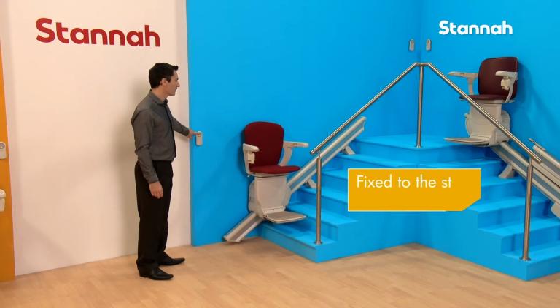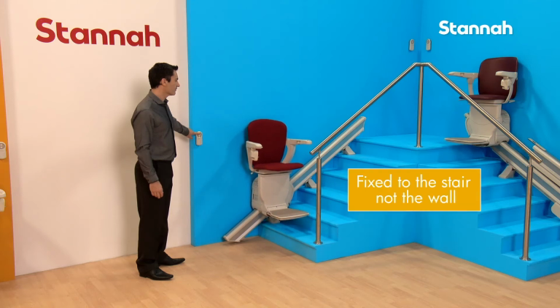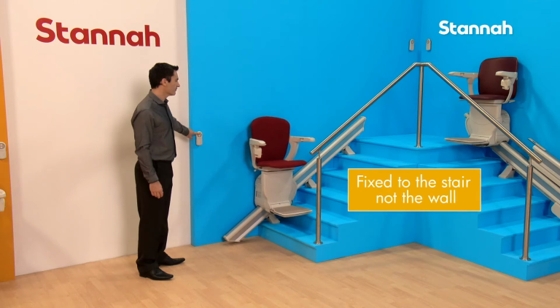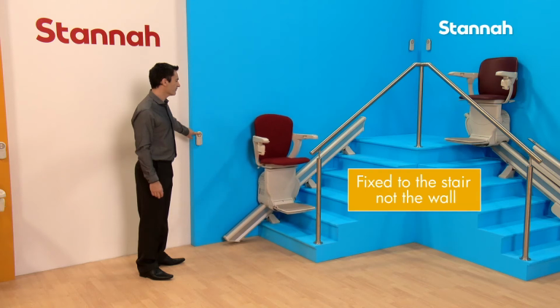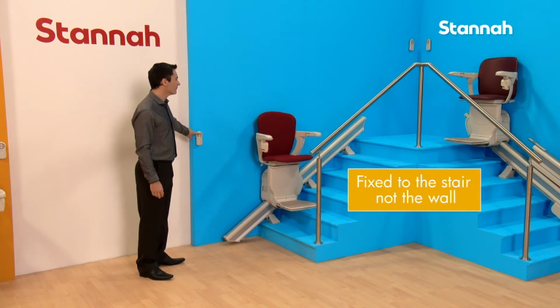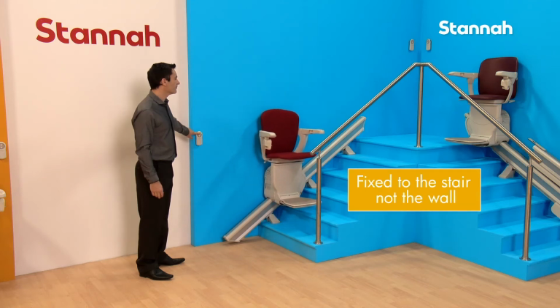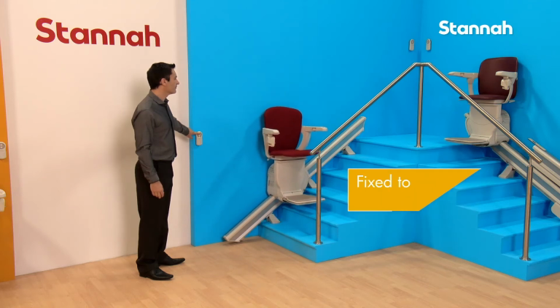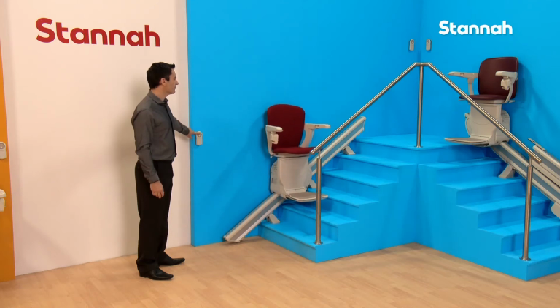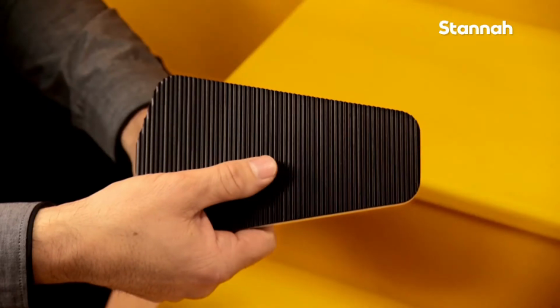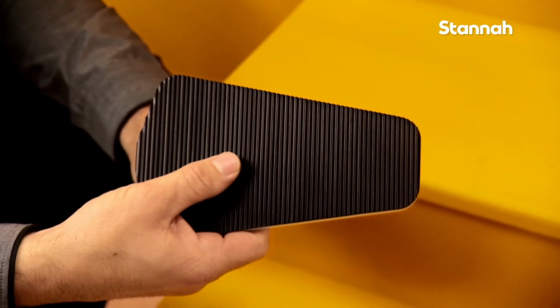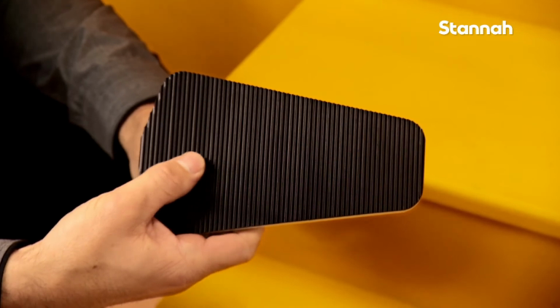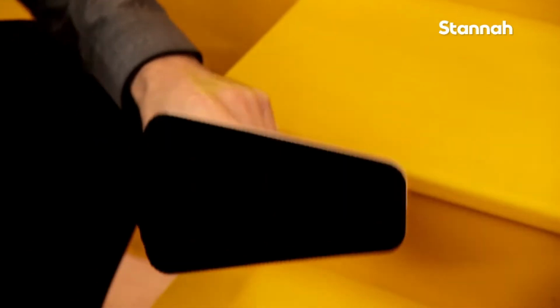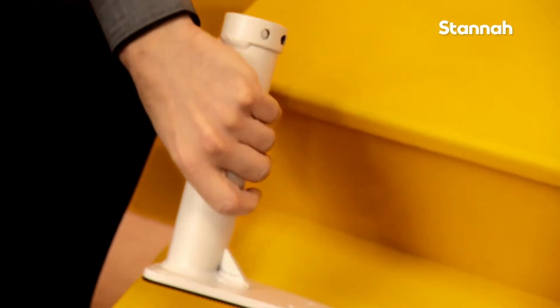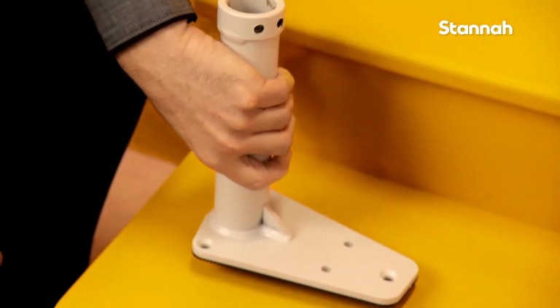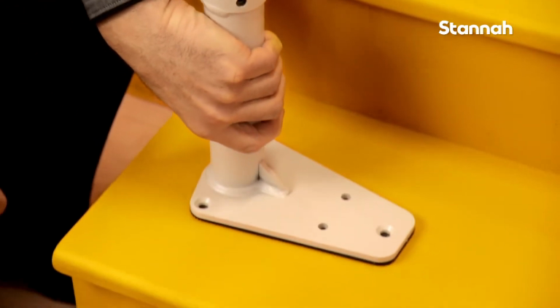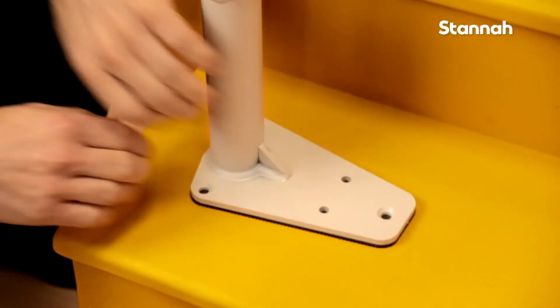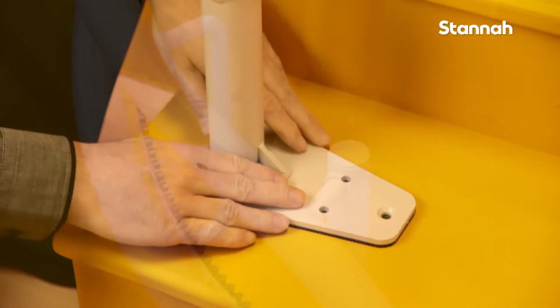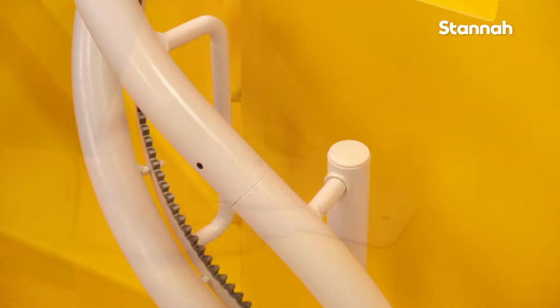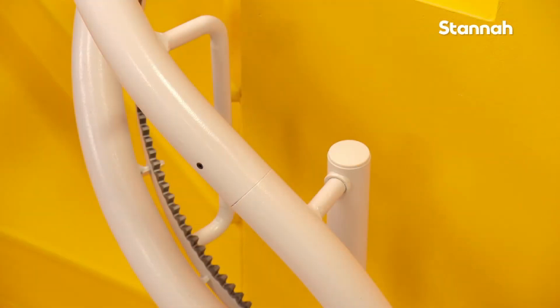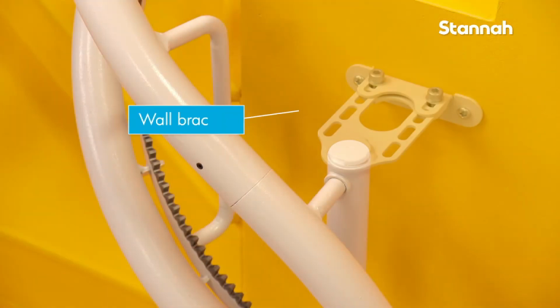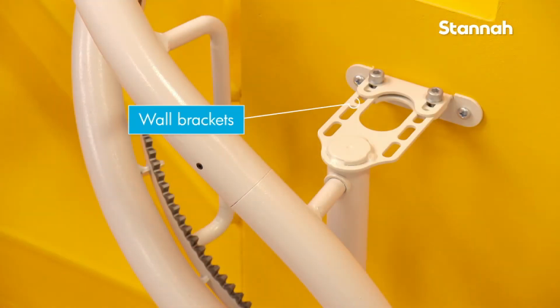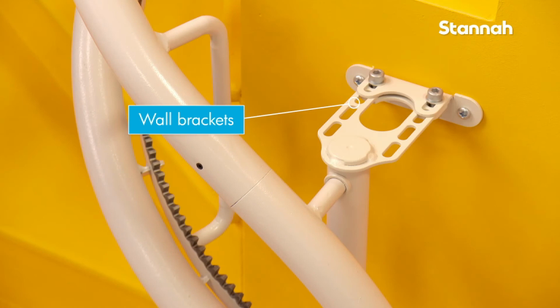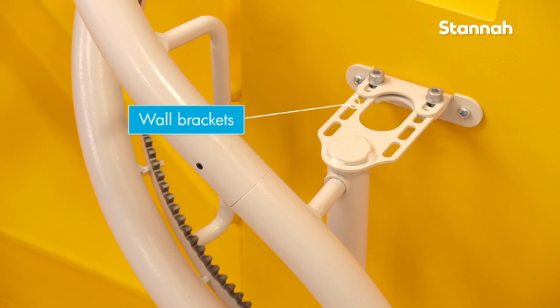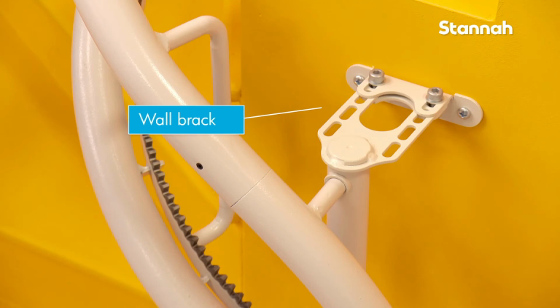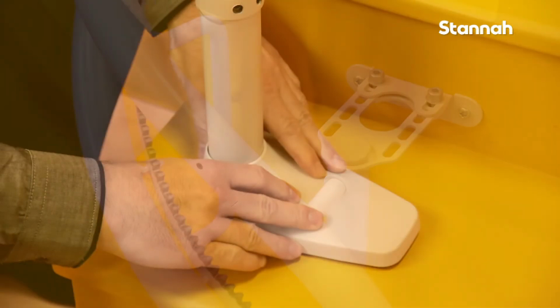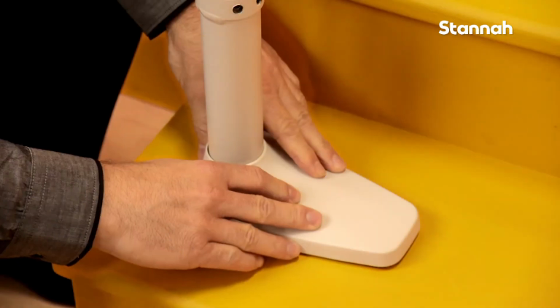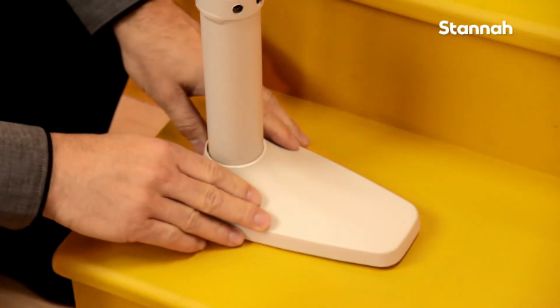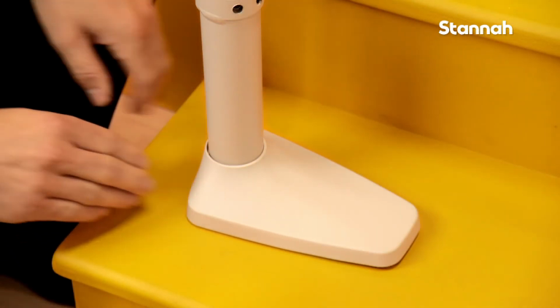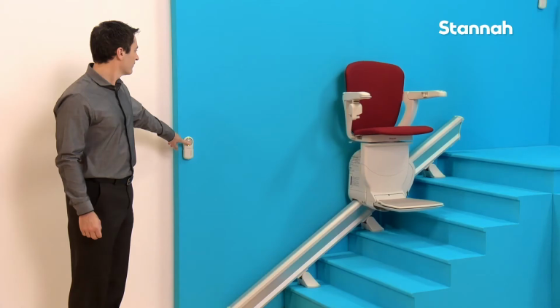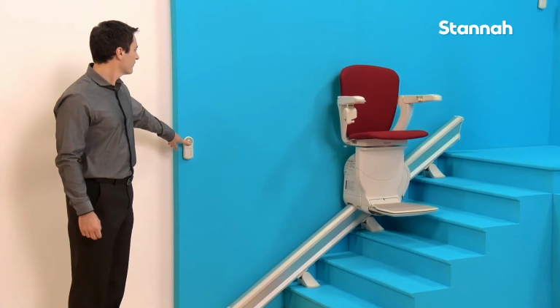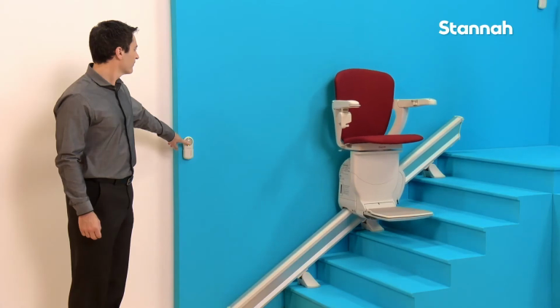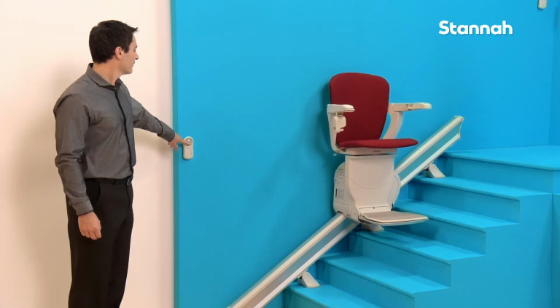Stanner stair lifts are fixed to the stairs and not the walls, but if you don't want your stair lift fixed to the stairs because you have special flooring or hidden pipes for instance, we offer wall brackets which have been especially developed following customer feedback.